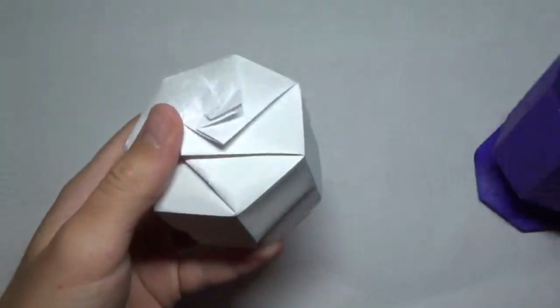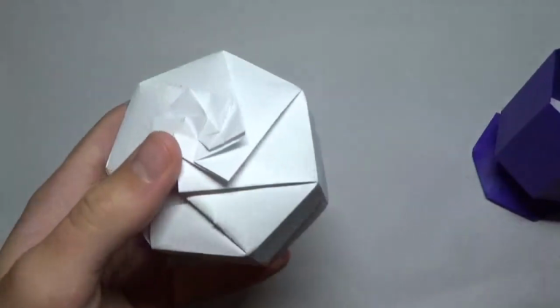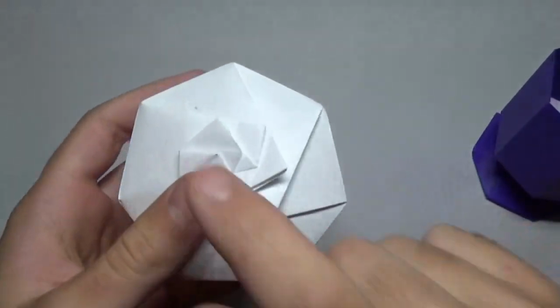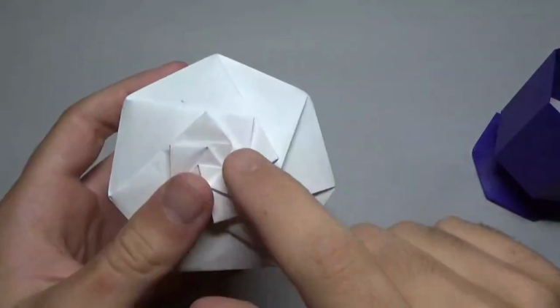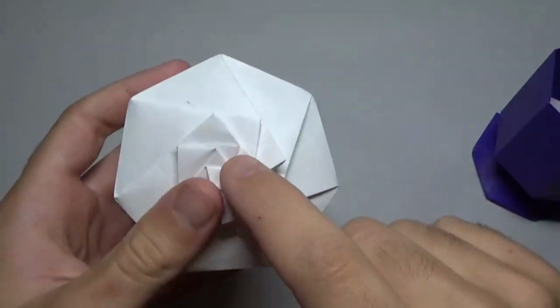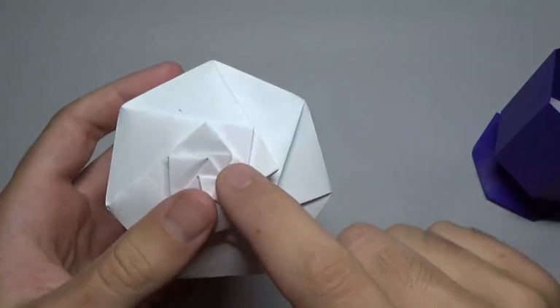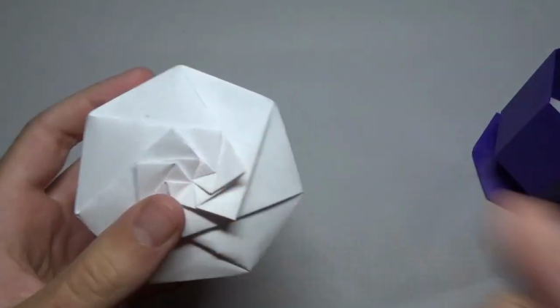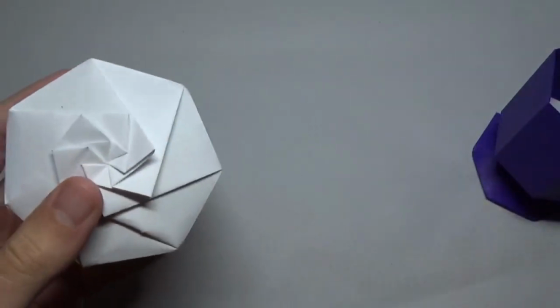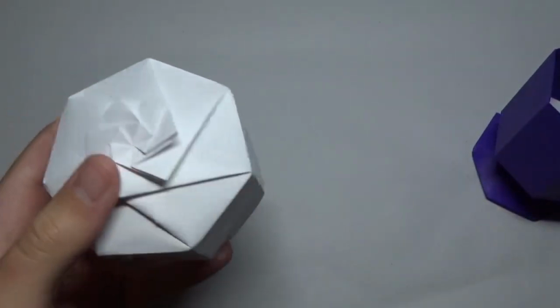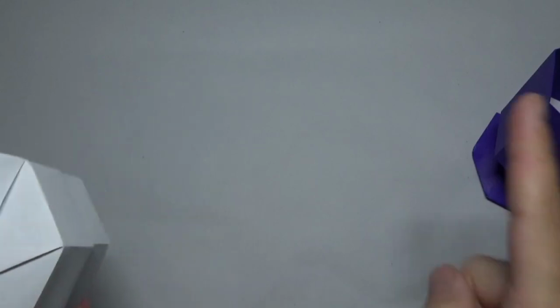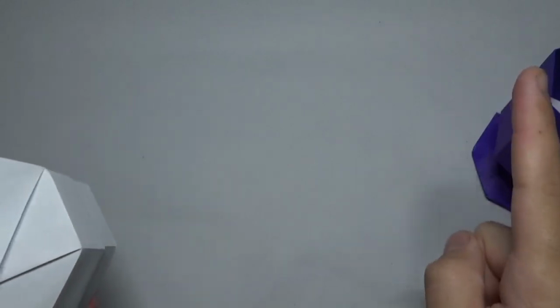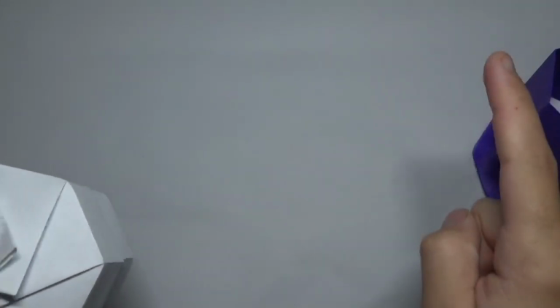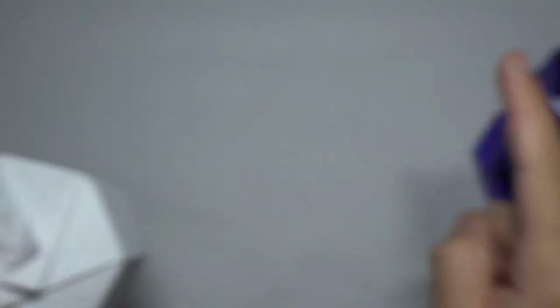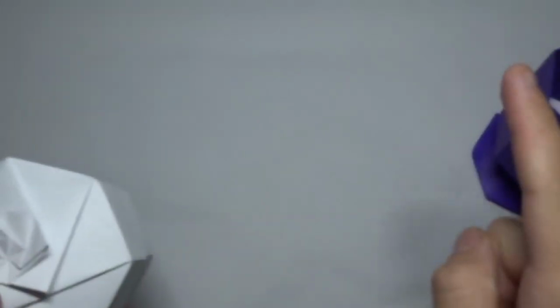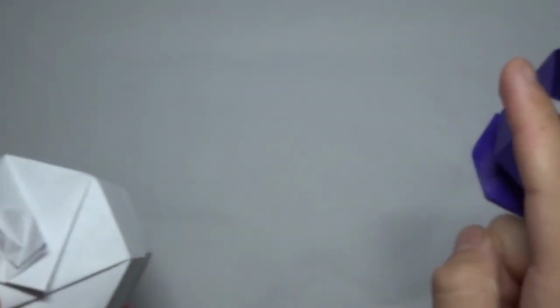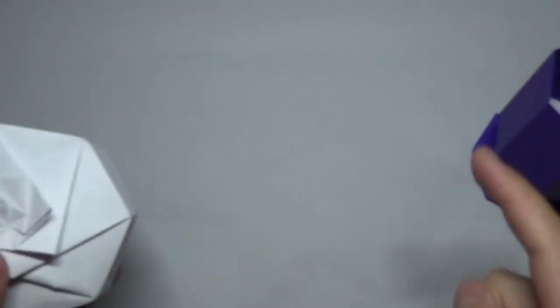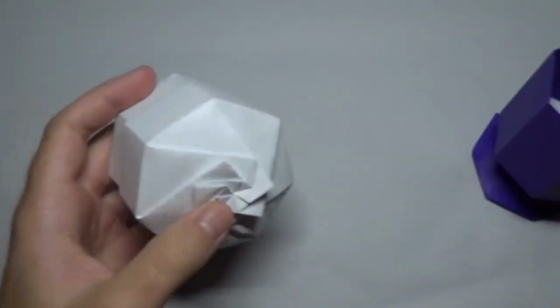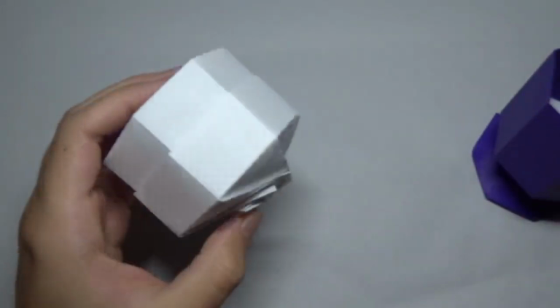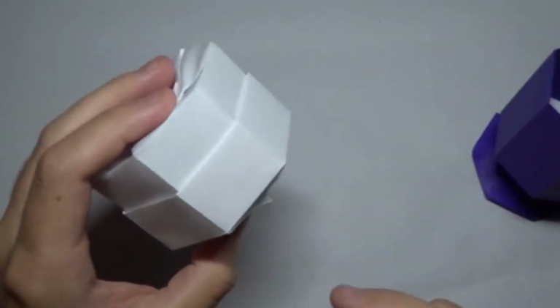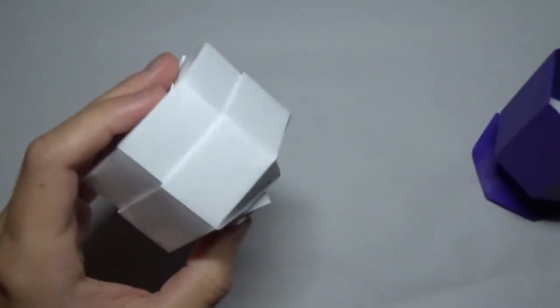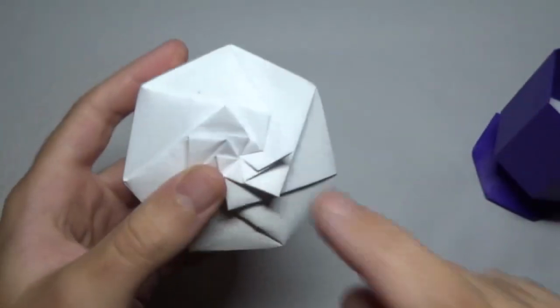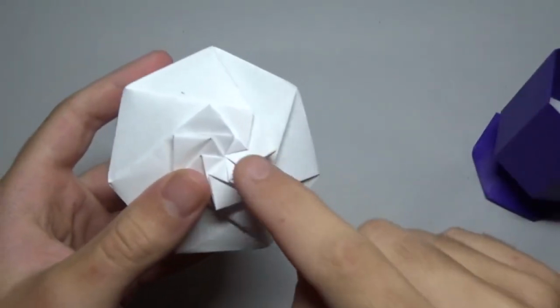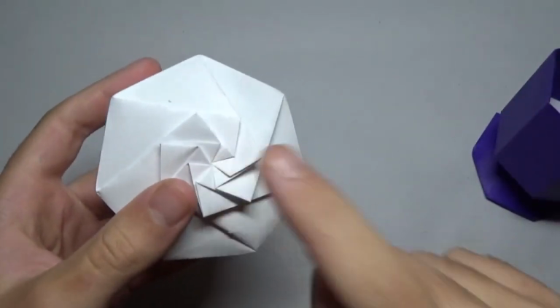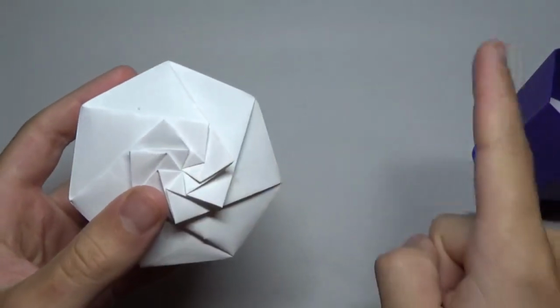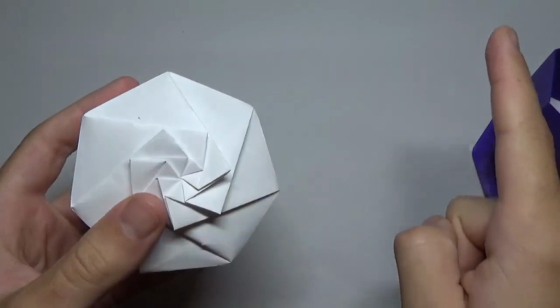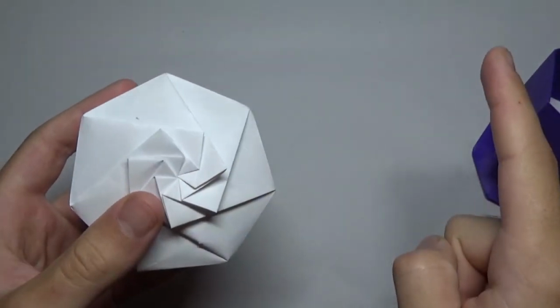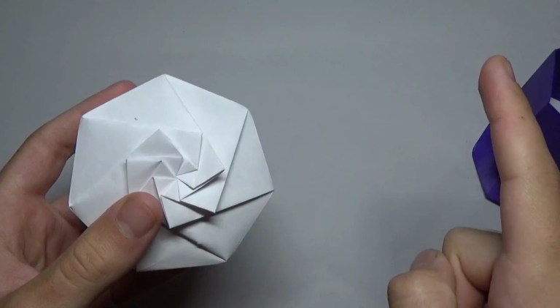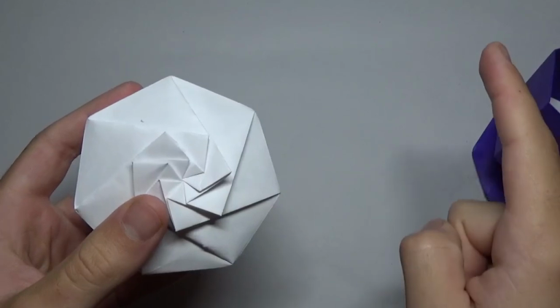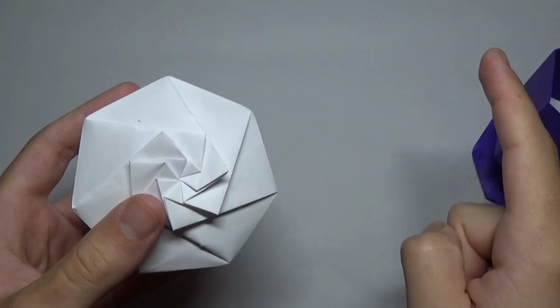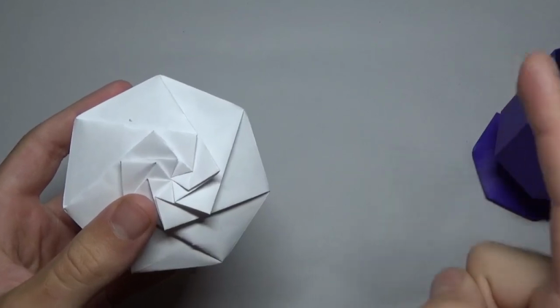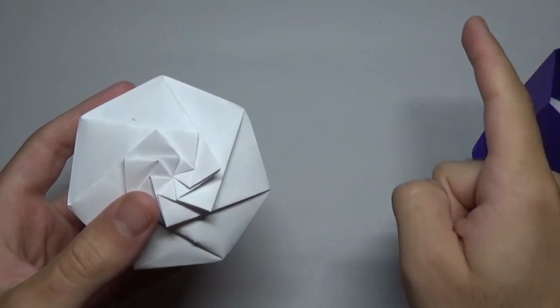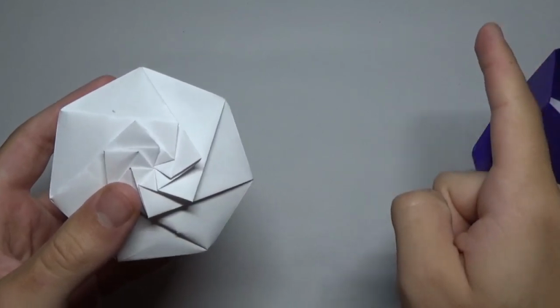I'll be demoing this model this weekend, so click right here for the demo when I do it. And to learn how to fold it, click right here for Jeremy Shaper's tutorial.